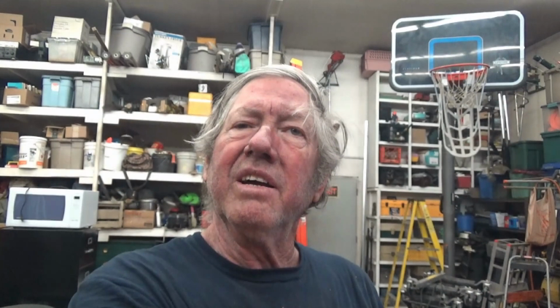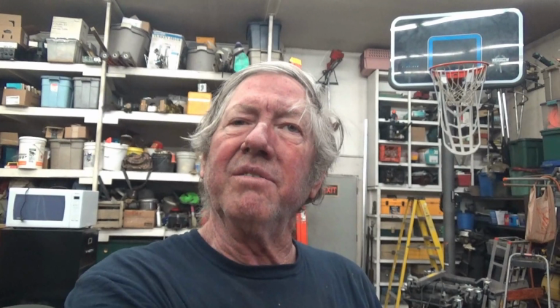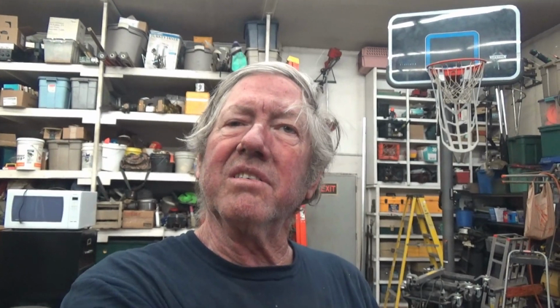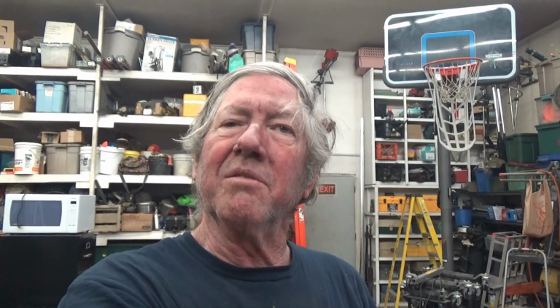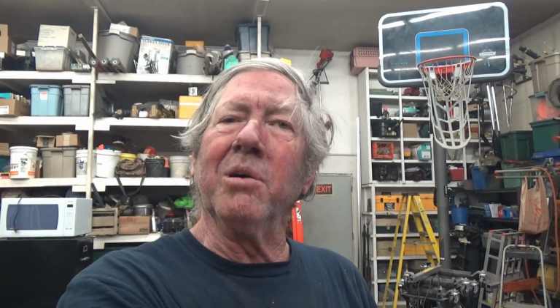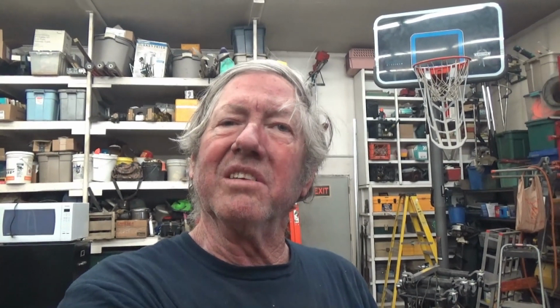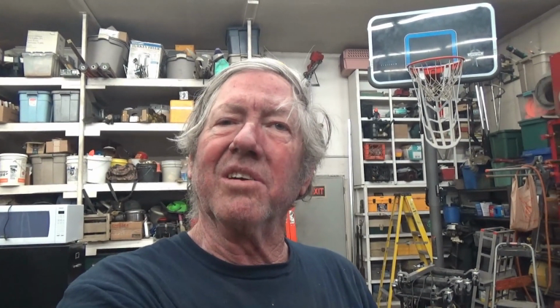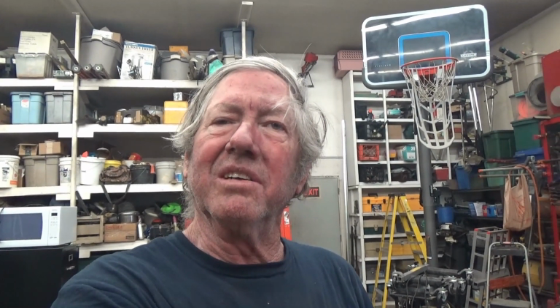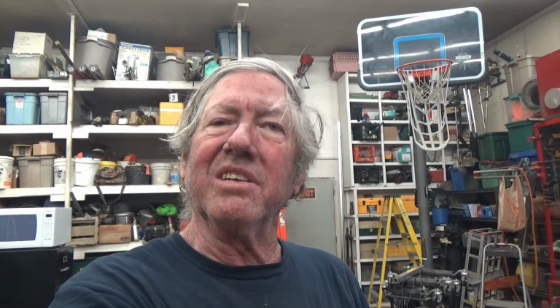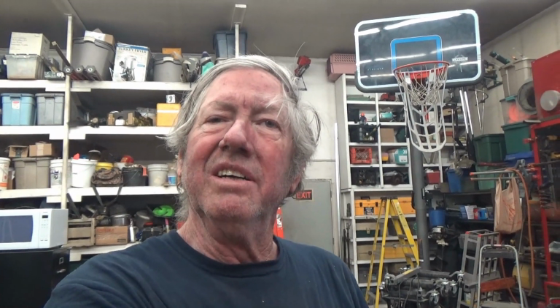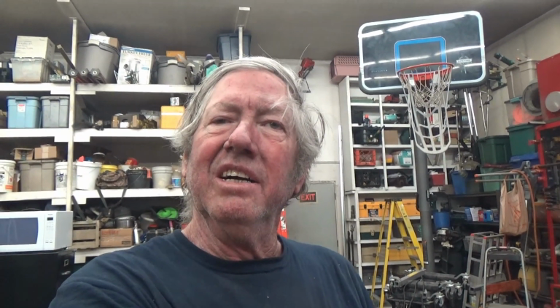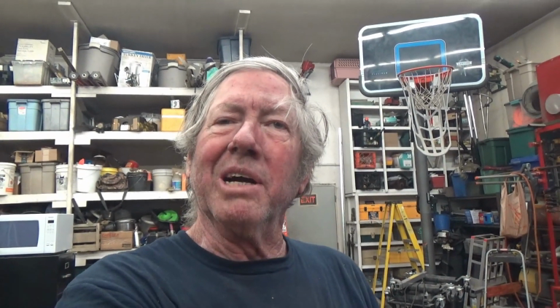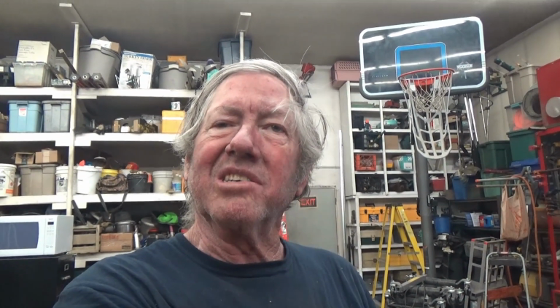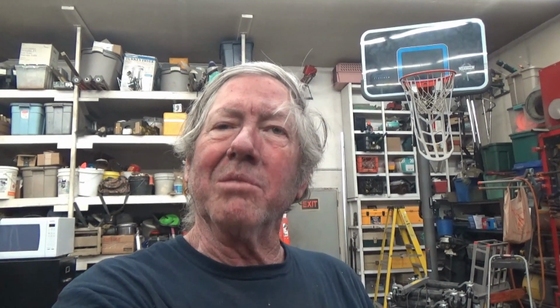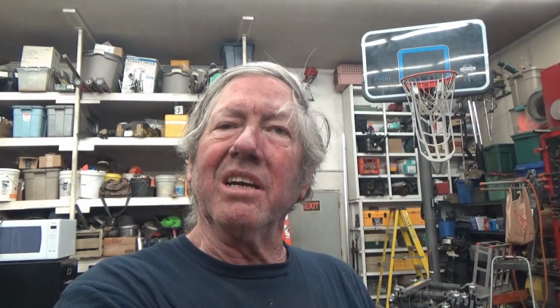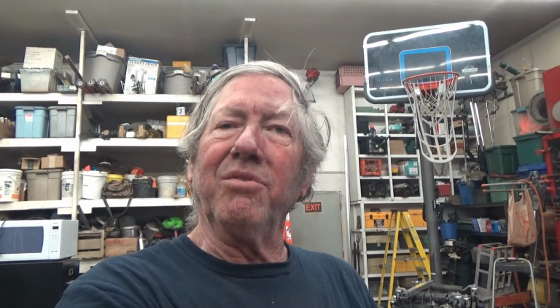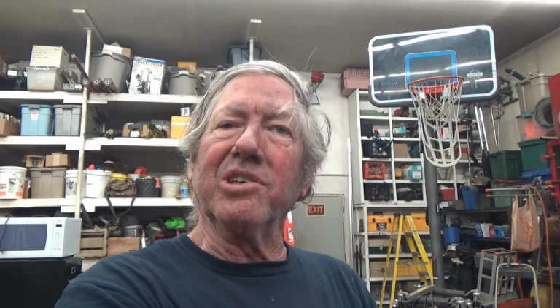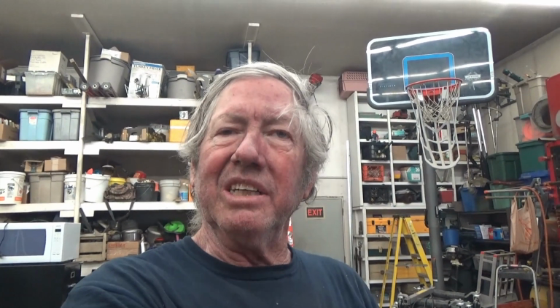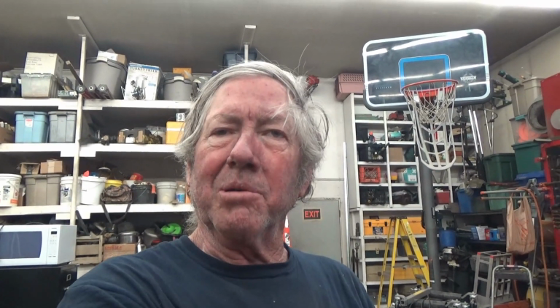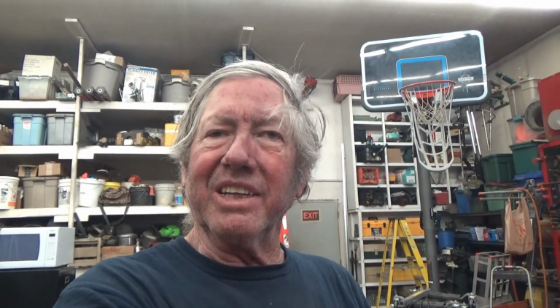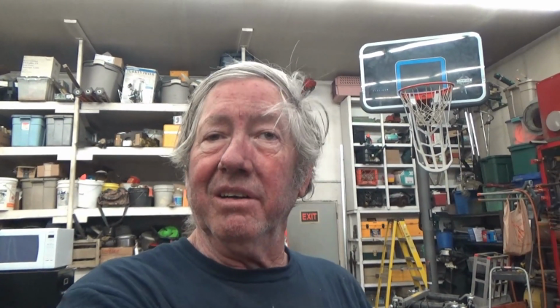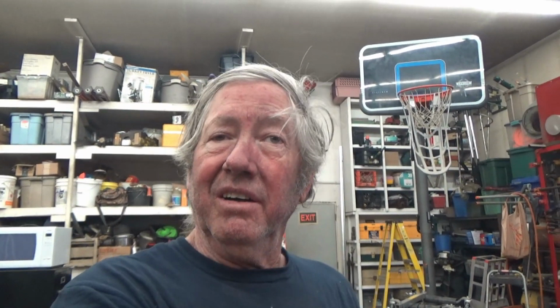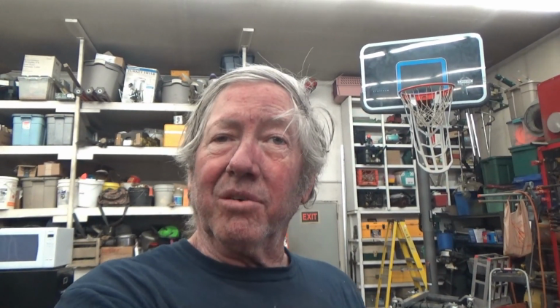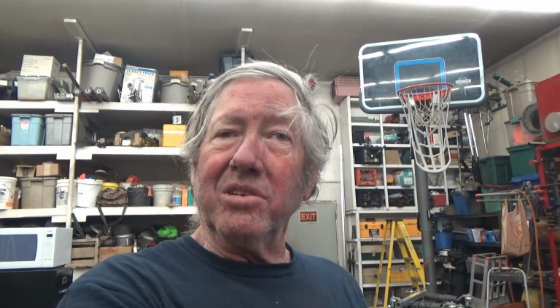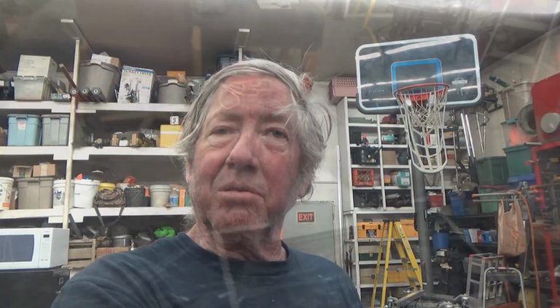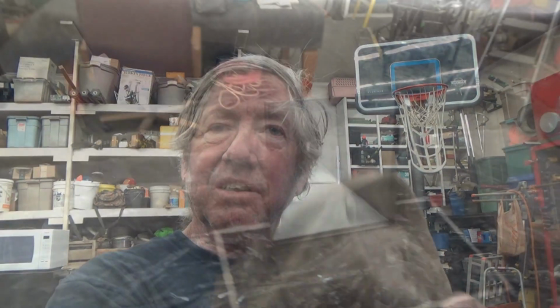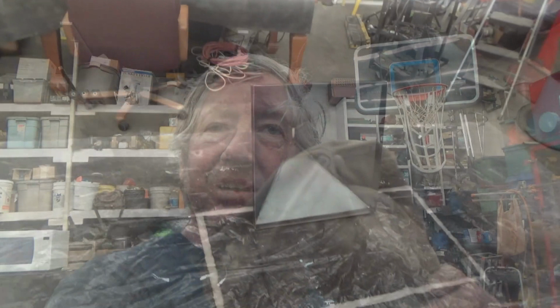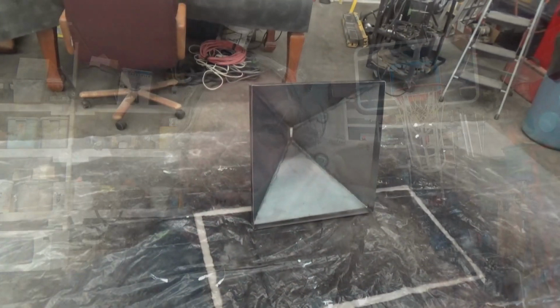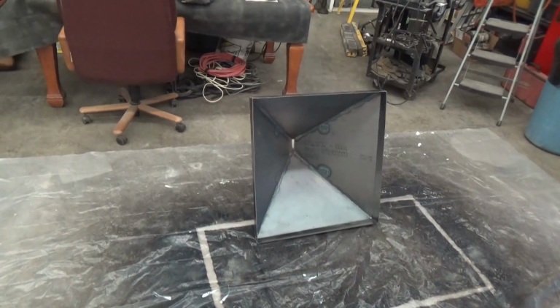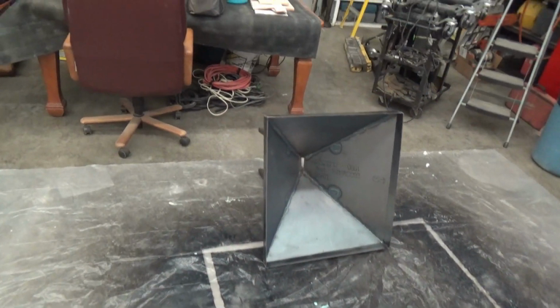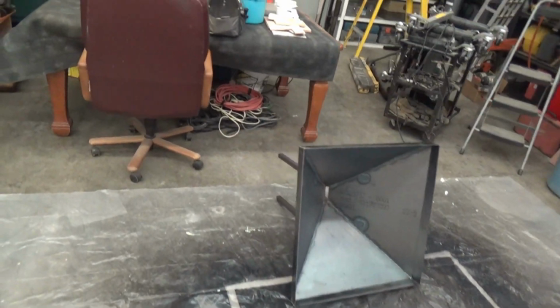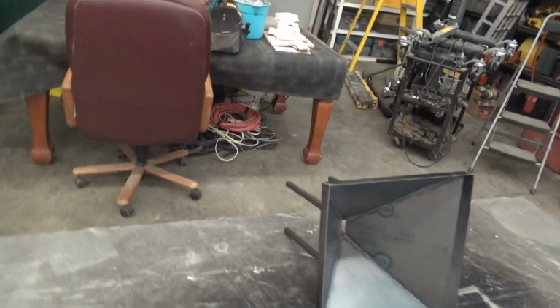Howdy folks, I'm Keith Bowen. This is Hard Rock University. We're back in the shop making a feeder screen hopper for the Stutenroth mill. Here is the hopper itself.